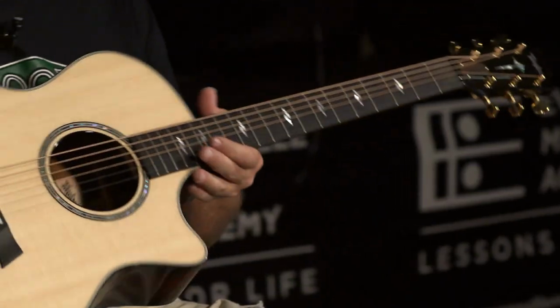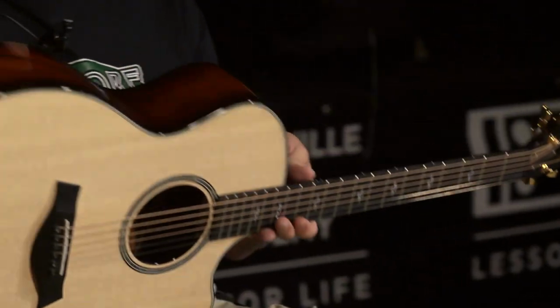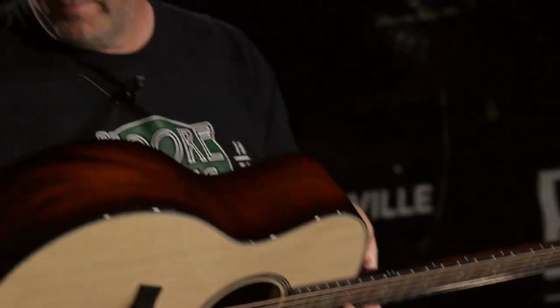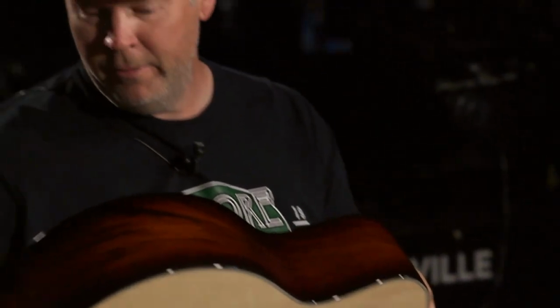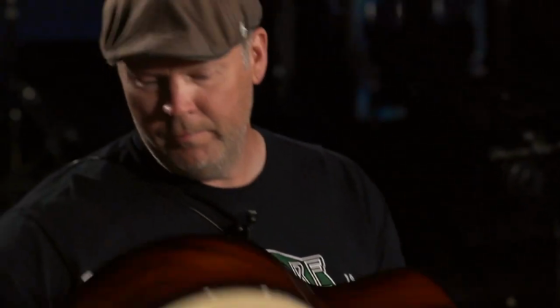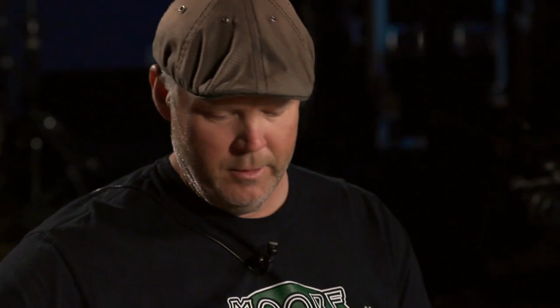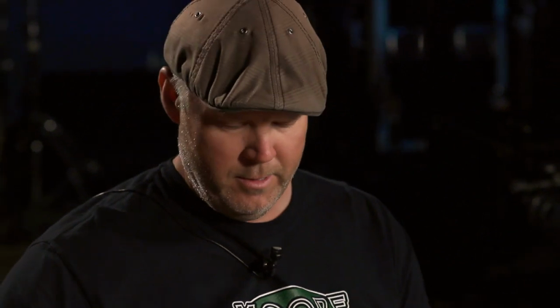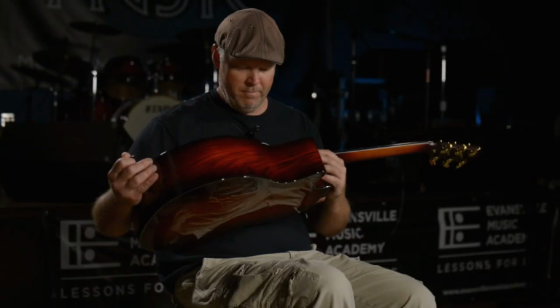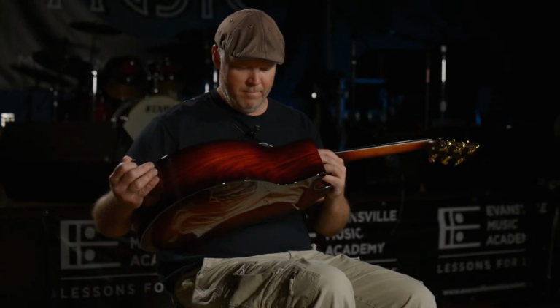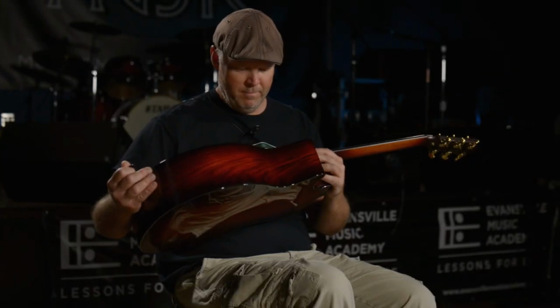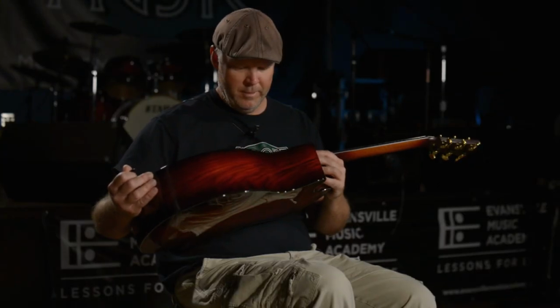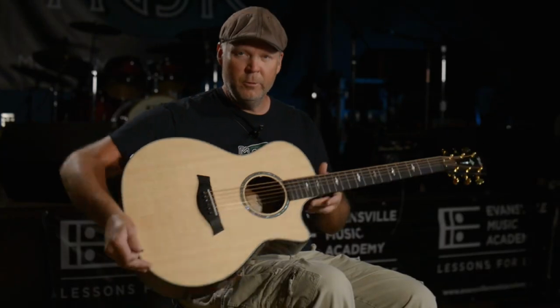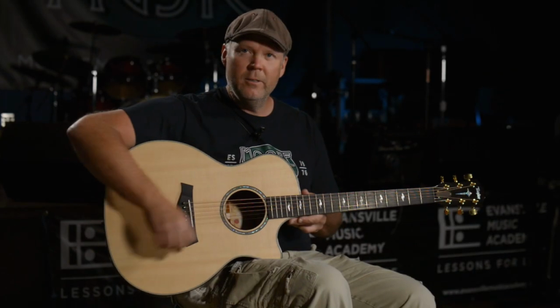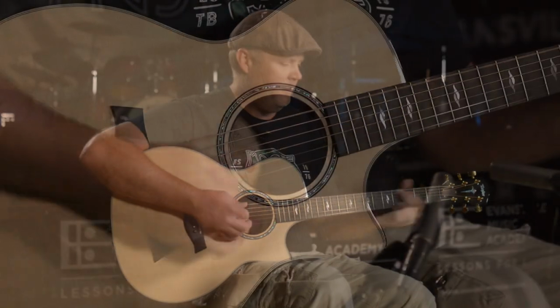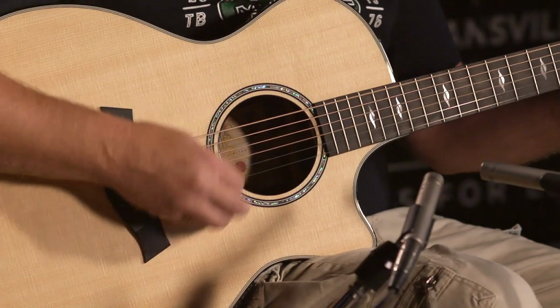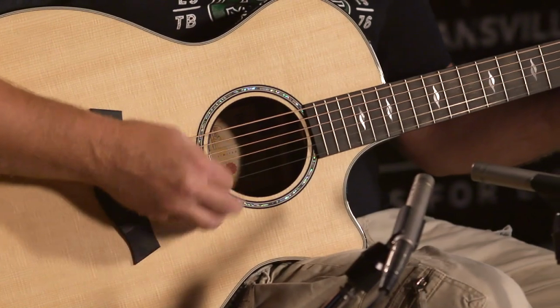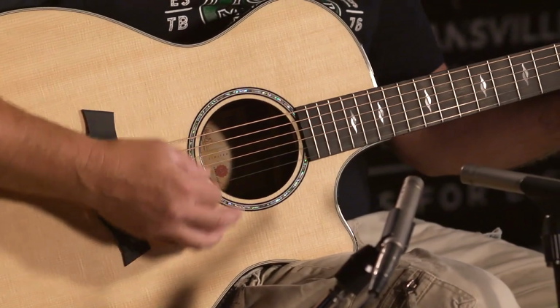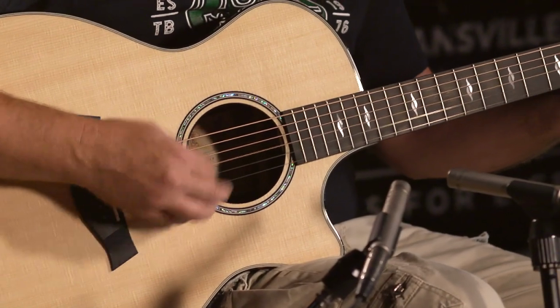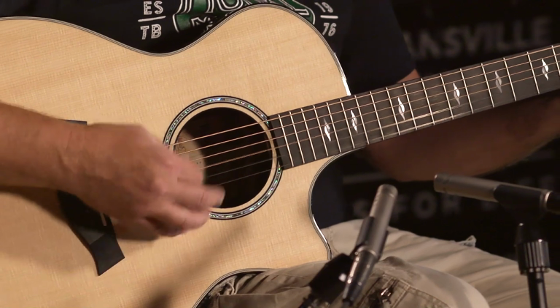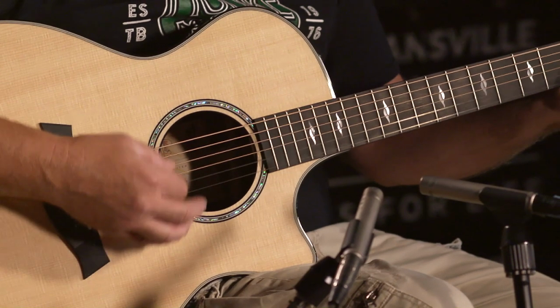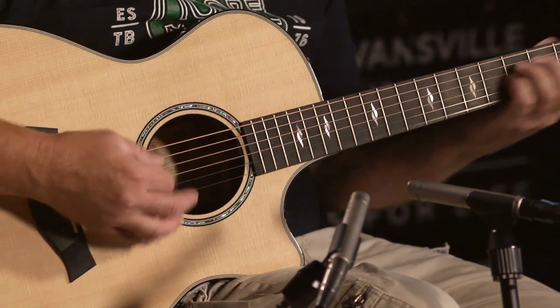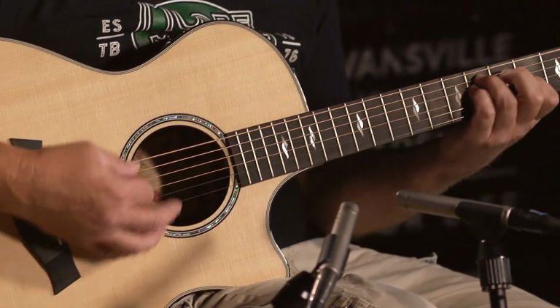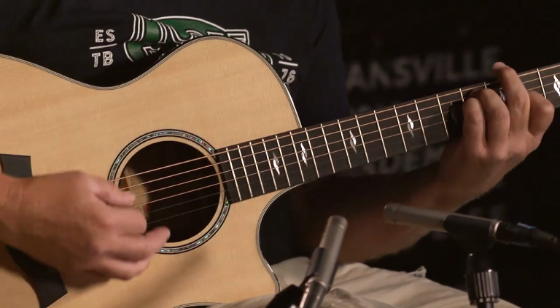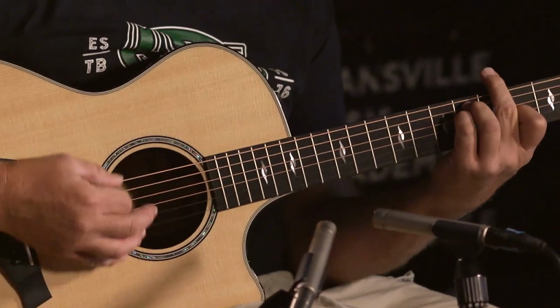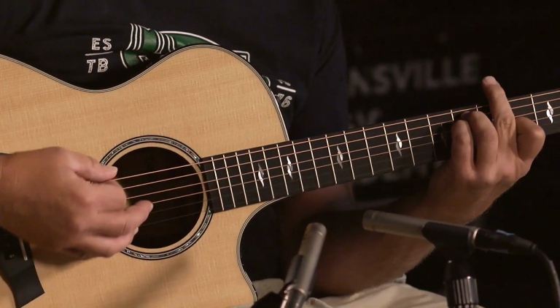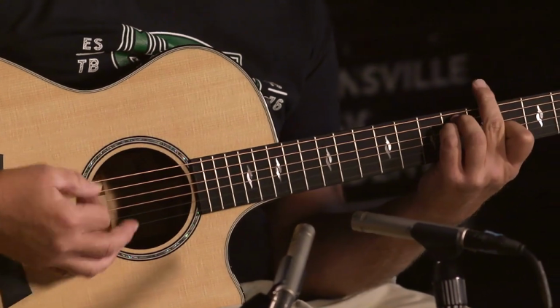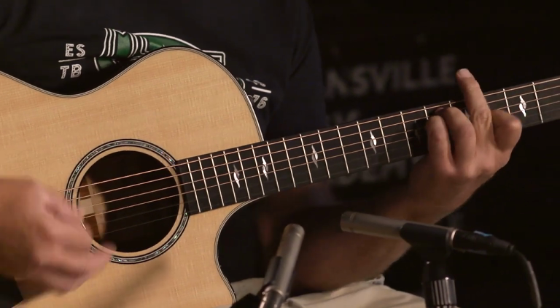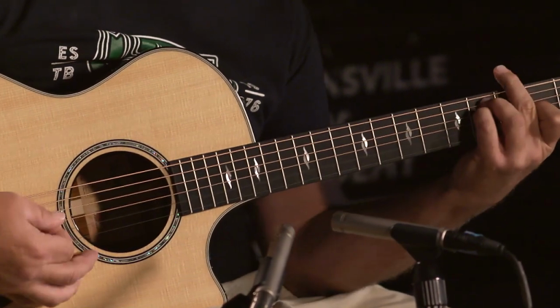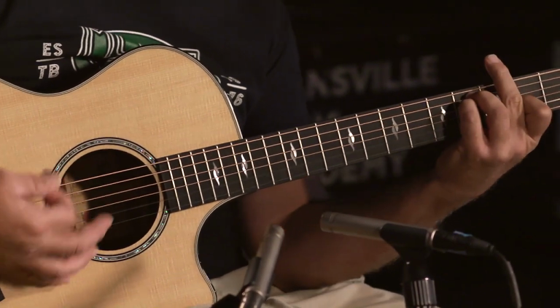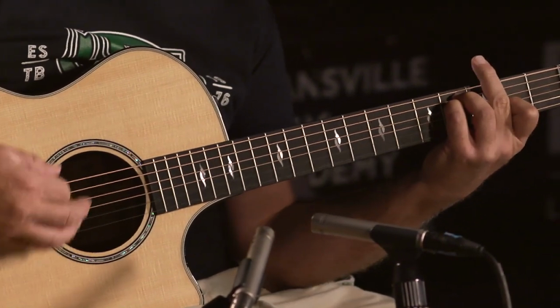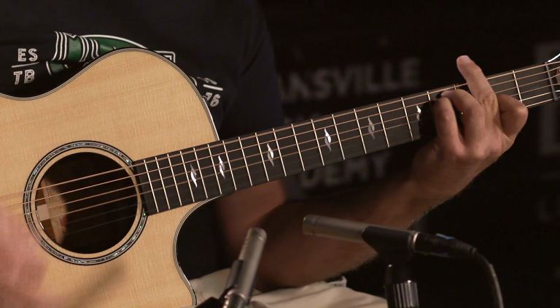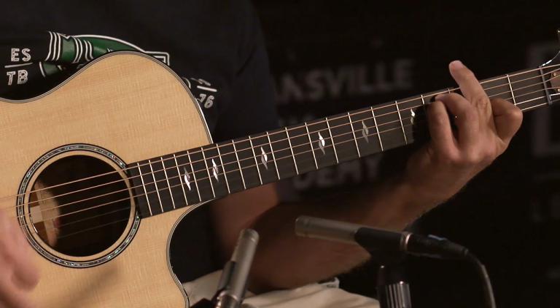So far this is one of my favorites. It's an incredible sounding guitar, it just rings out forever, it sings beautifully.